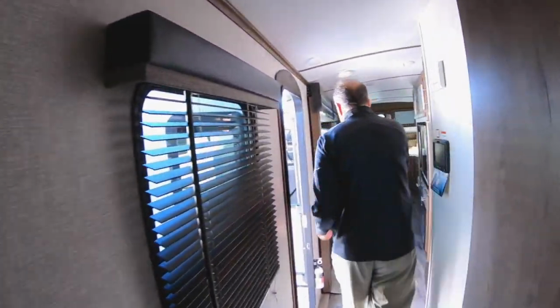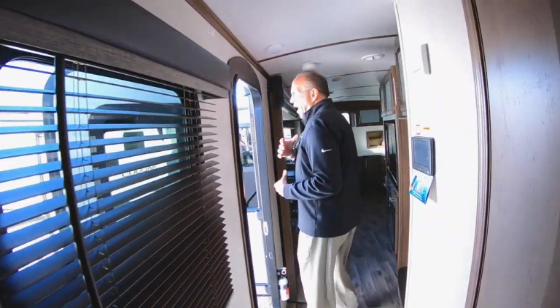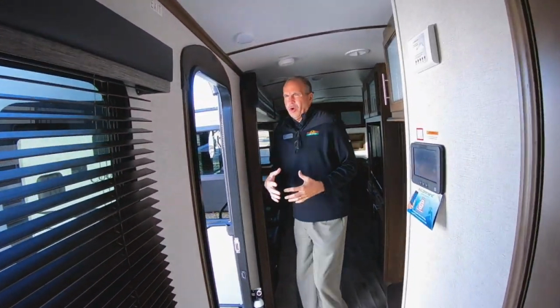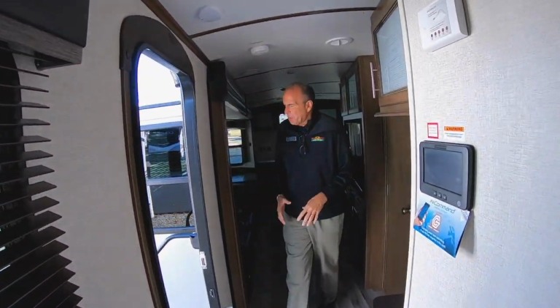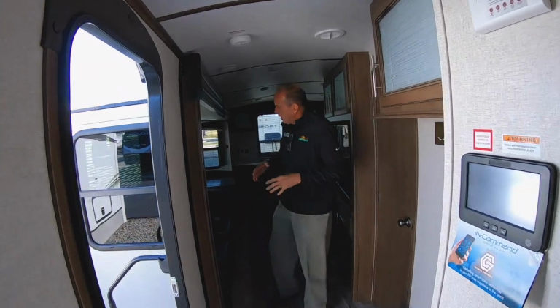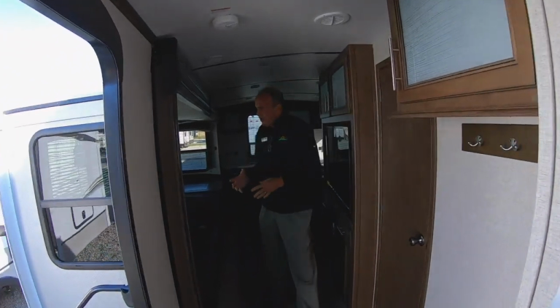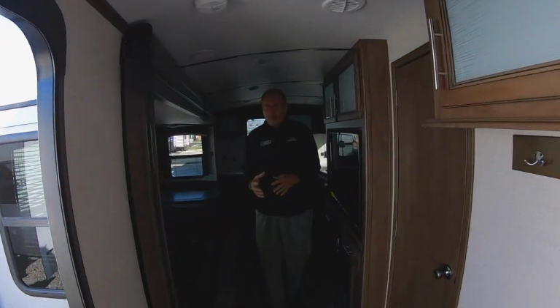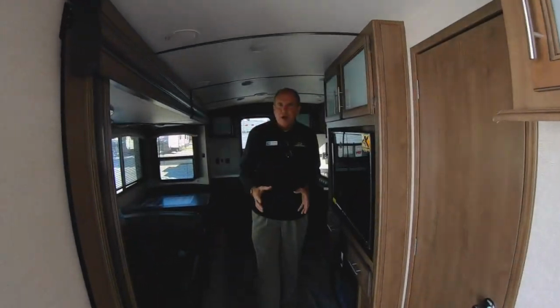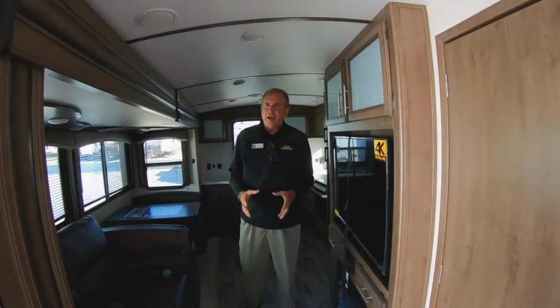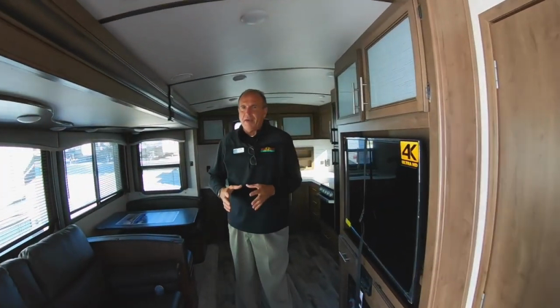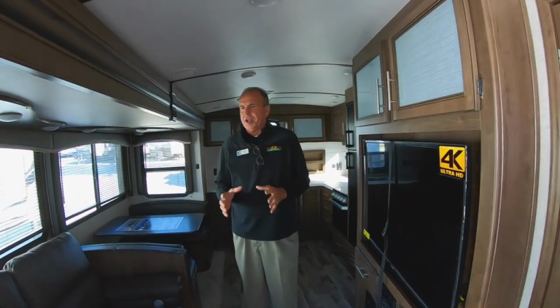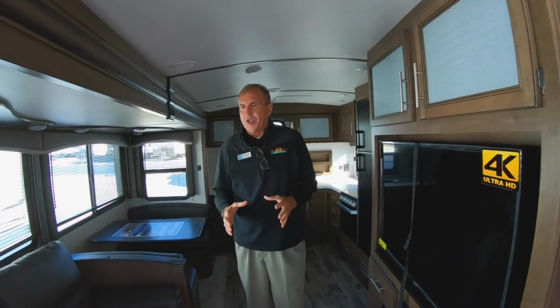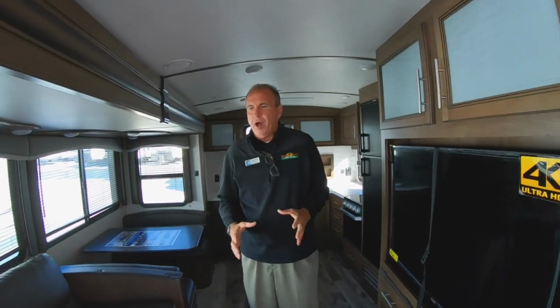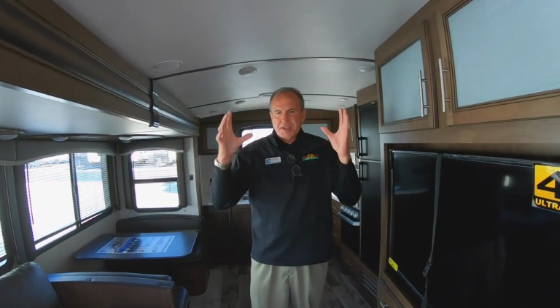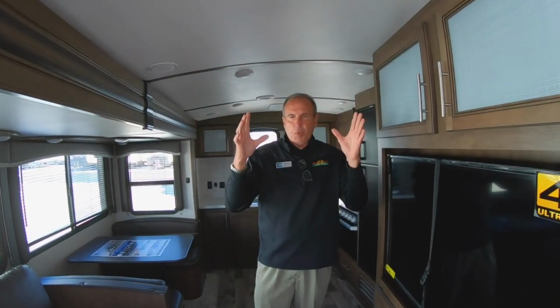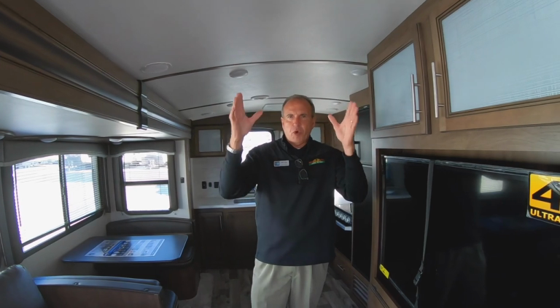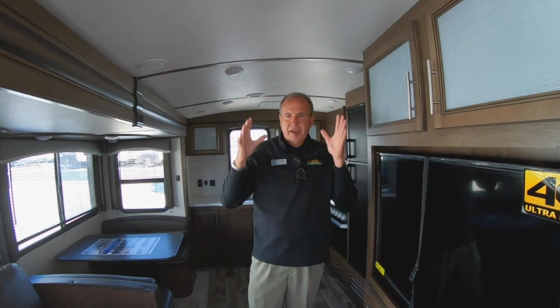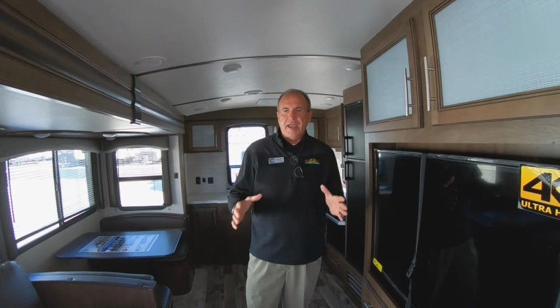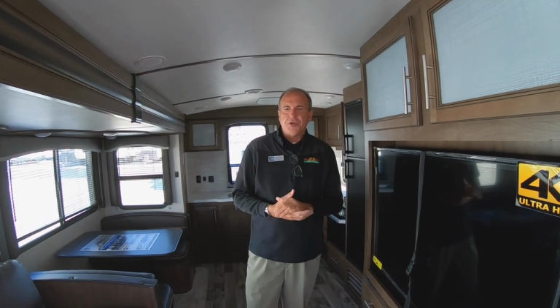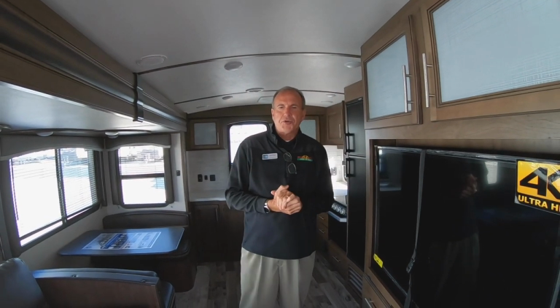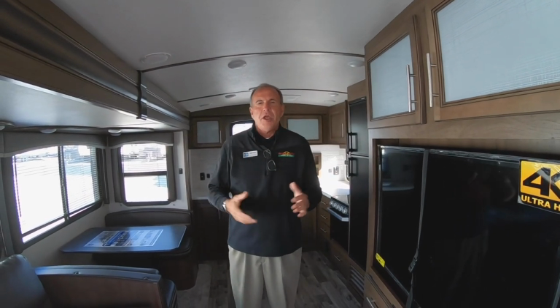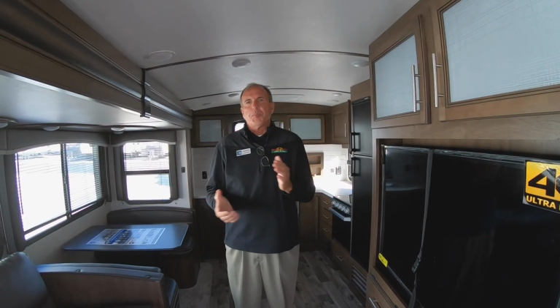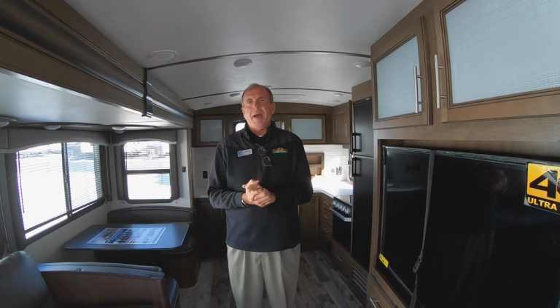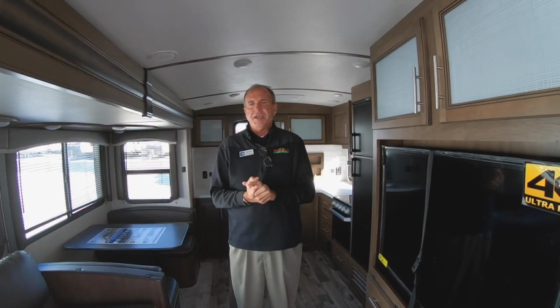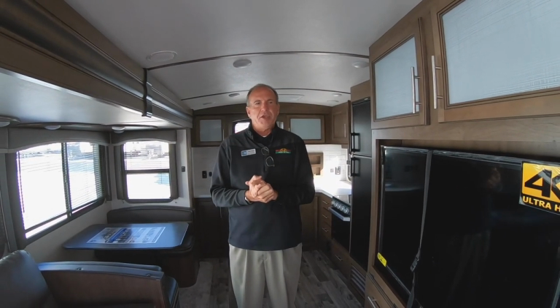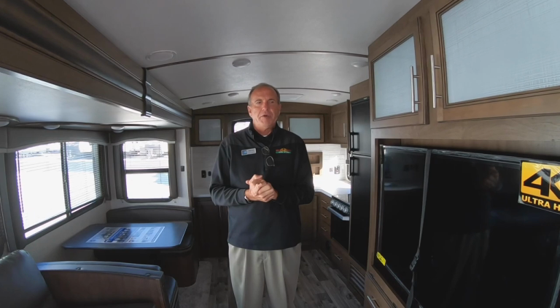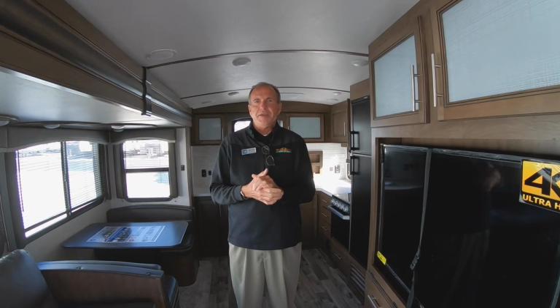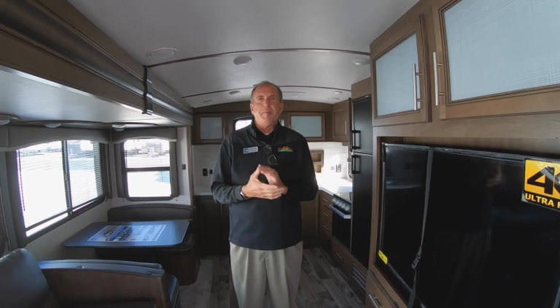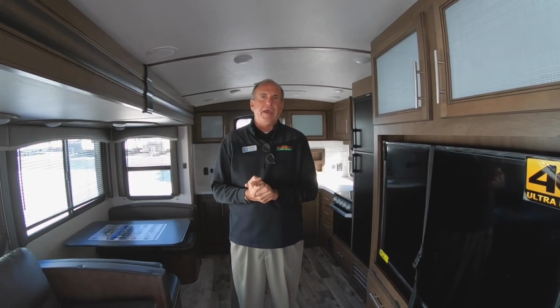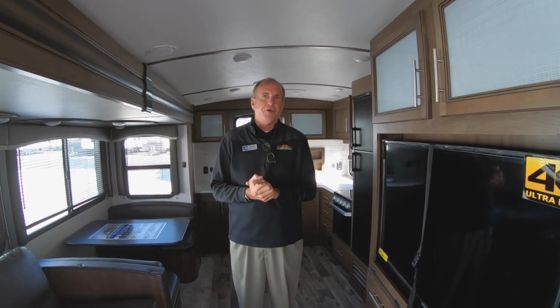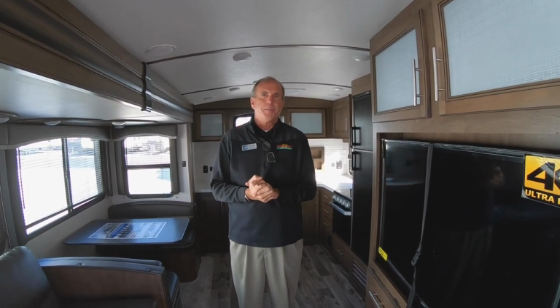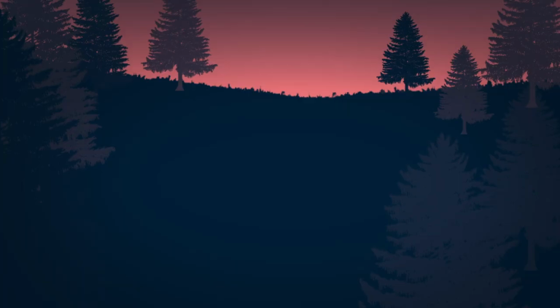This is a brand new floor plan from Cougar — it's a great floor plan and we're excited about it. I think it's going to do really well. It's a fifth wheel floor plan they brought down into a travel trailer. Please come out and see us. I think you'll agree this is going to be a big hit for Cougar.